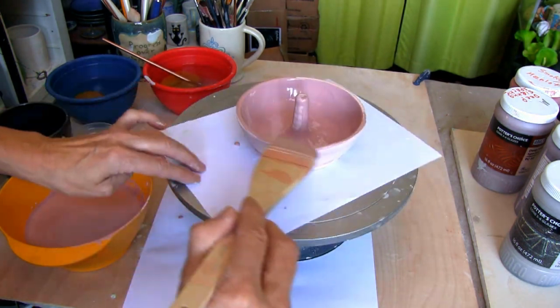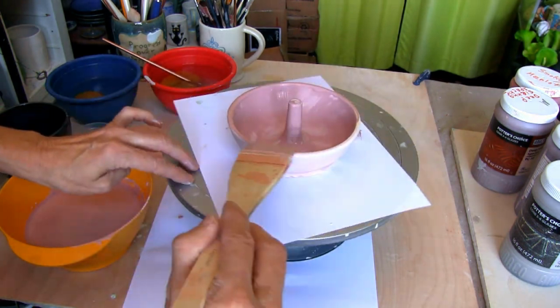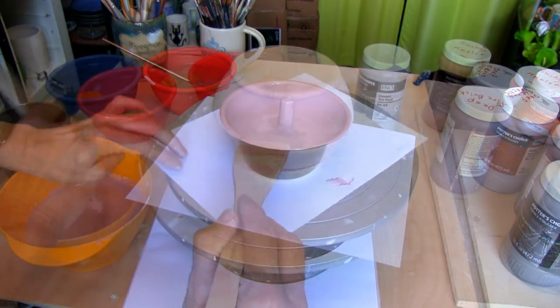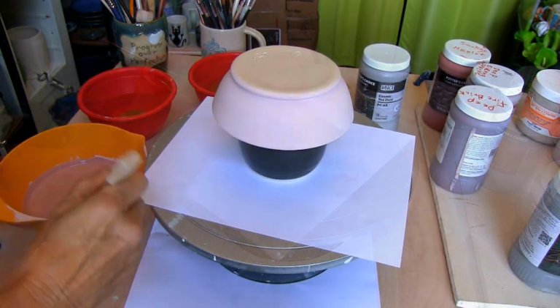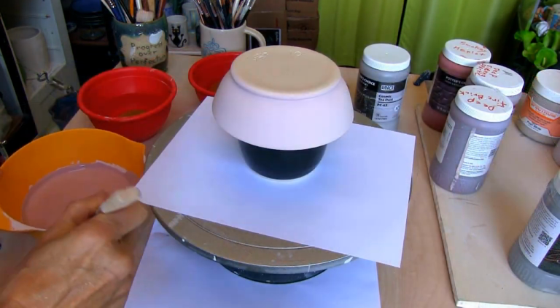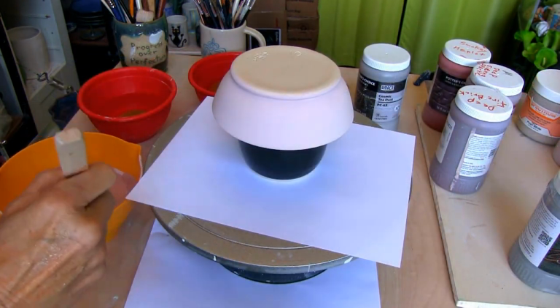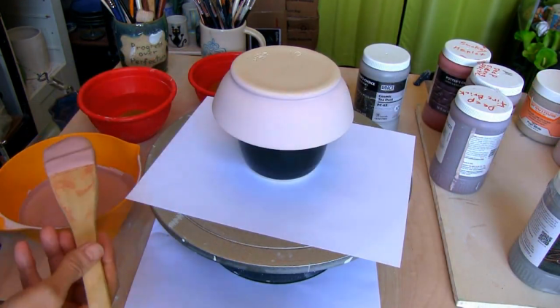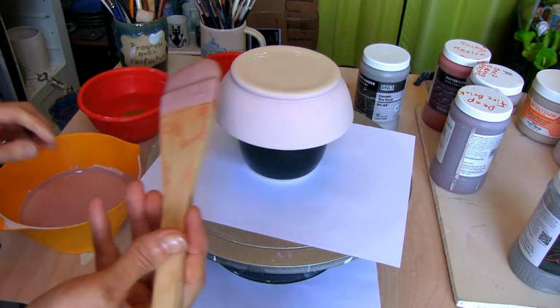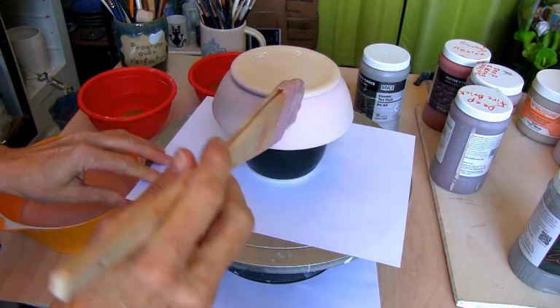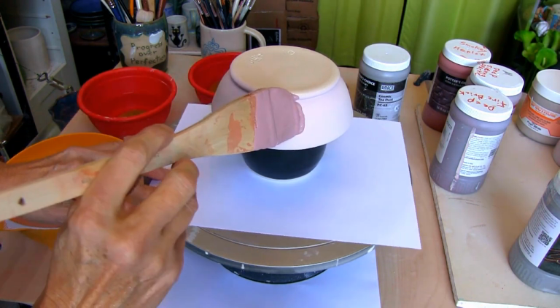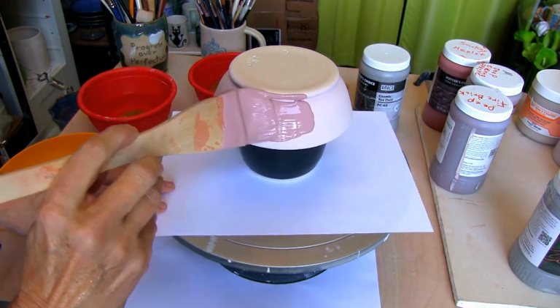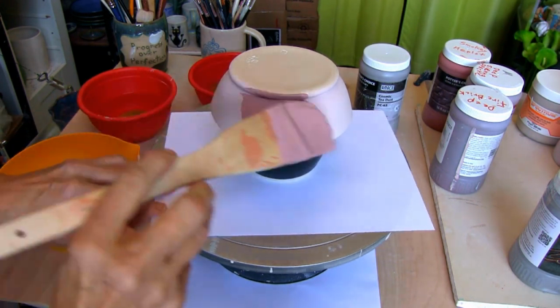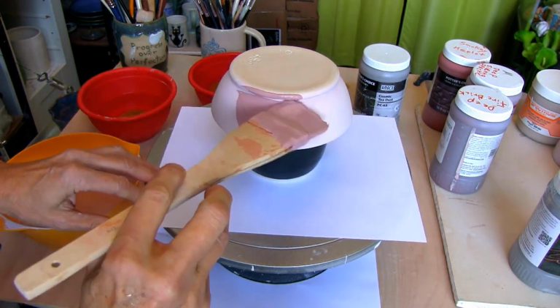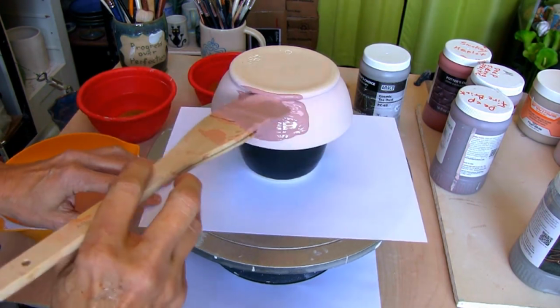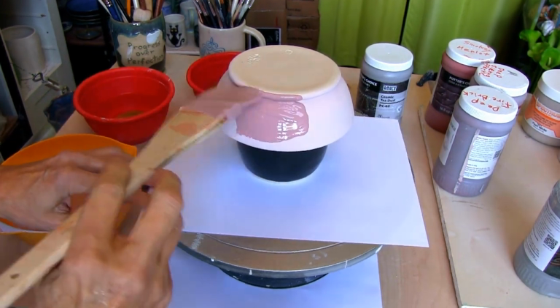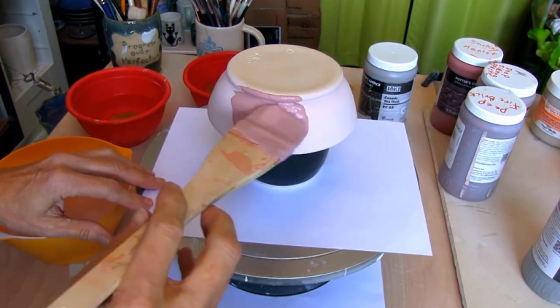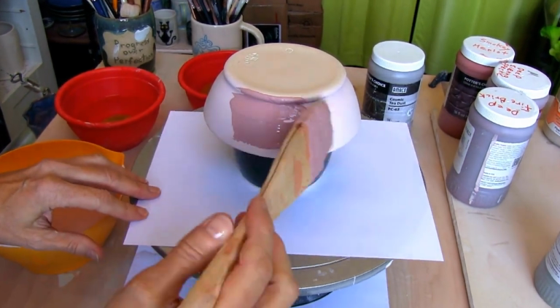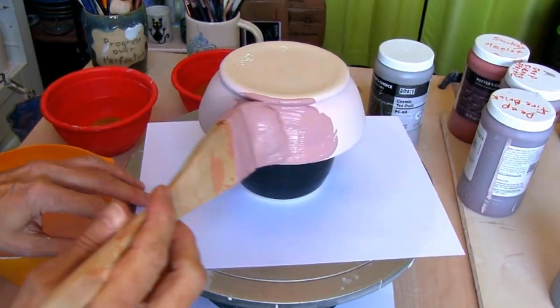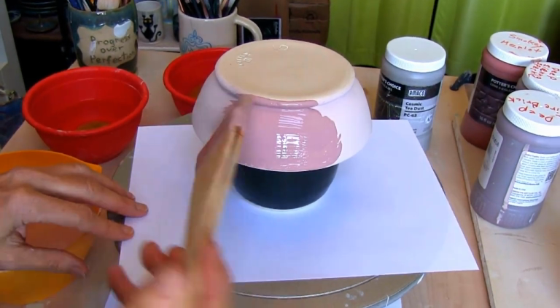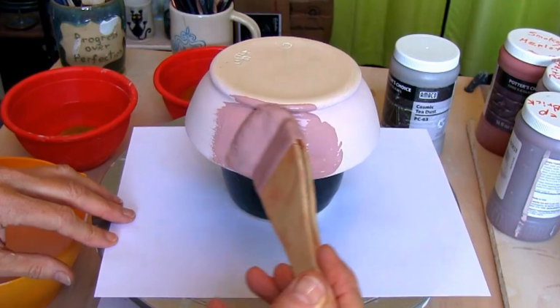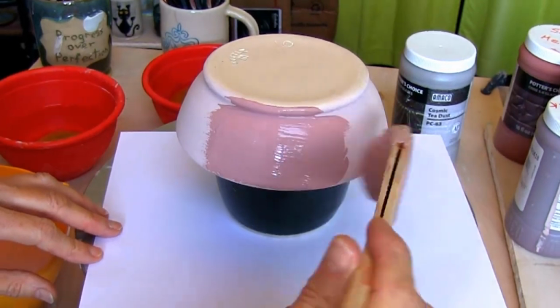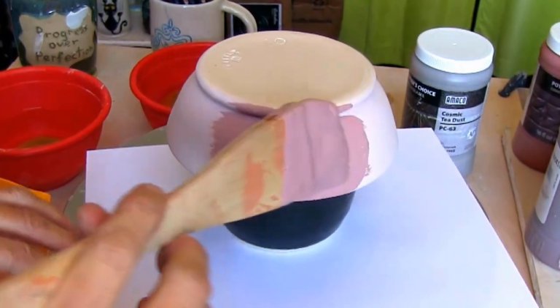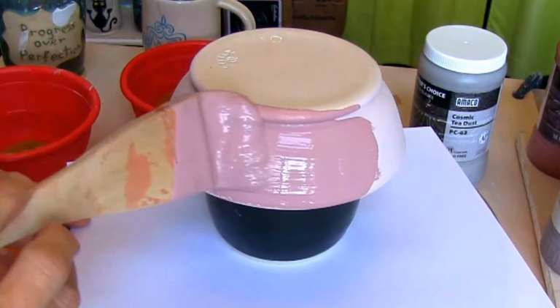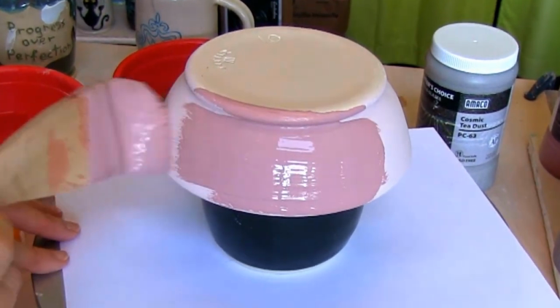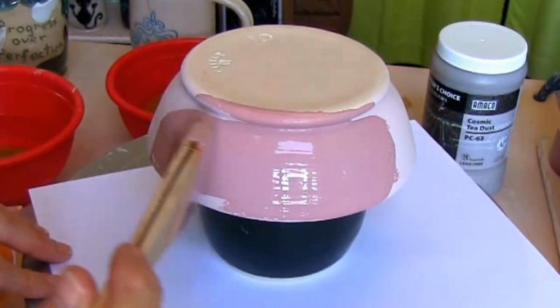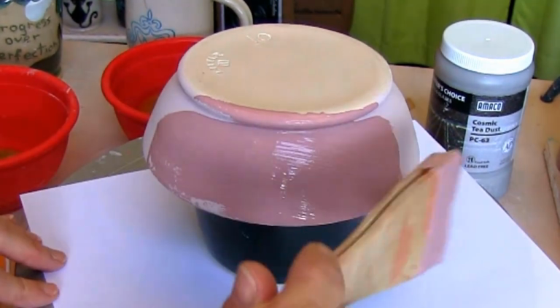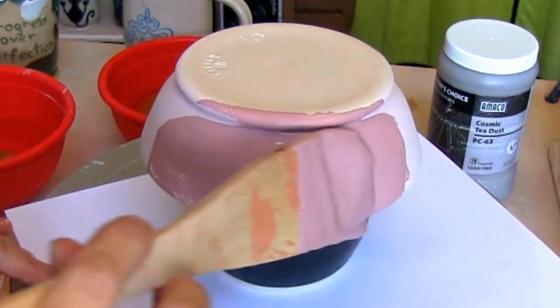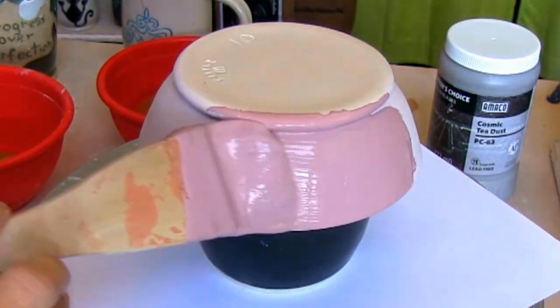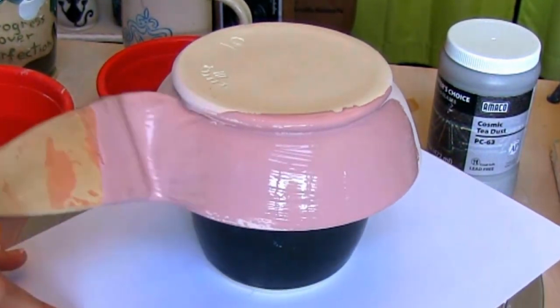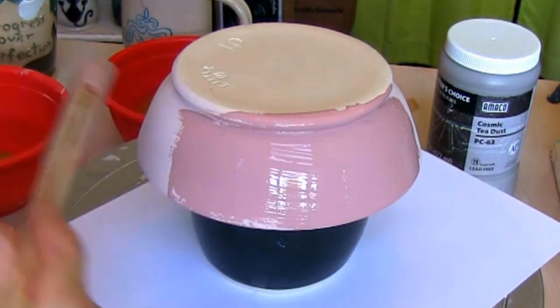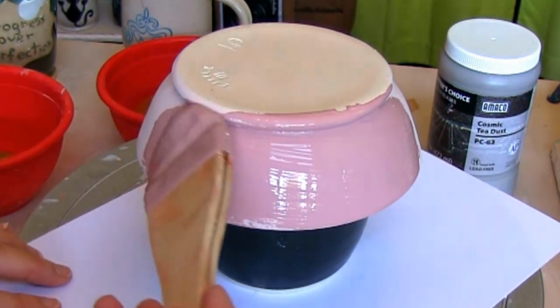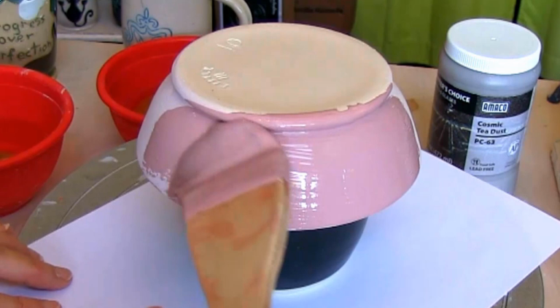After letting the first coat dry, apply the second coat of Weeping Plum. You want to make sure that you have a good amount of glaze on your brush so the glaze can float onto the apple baker.